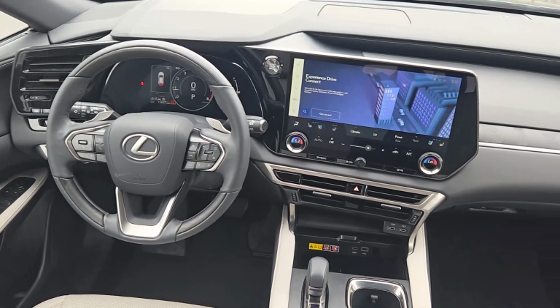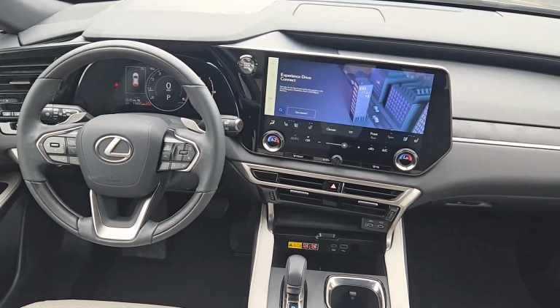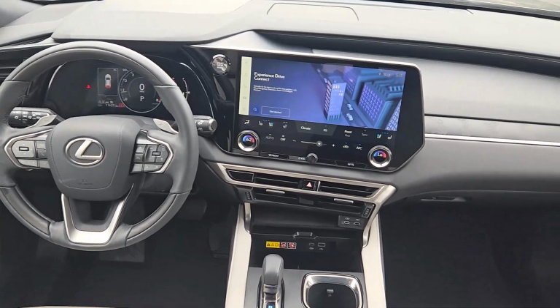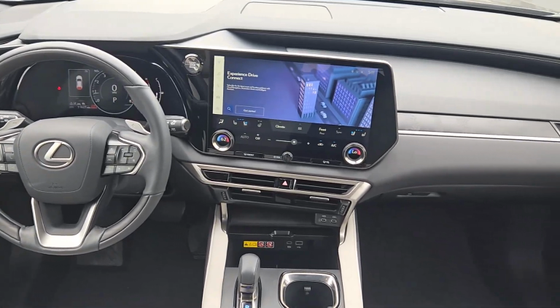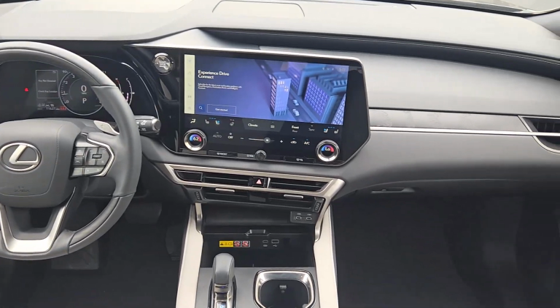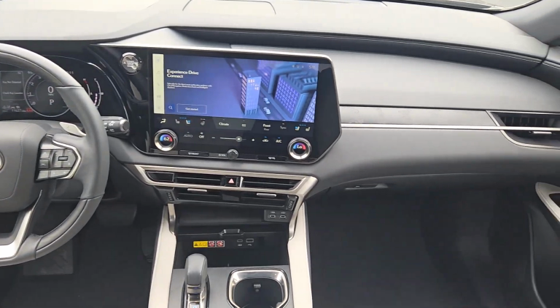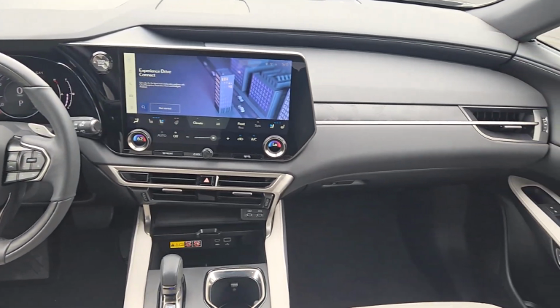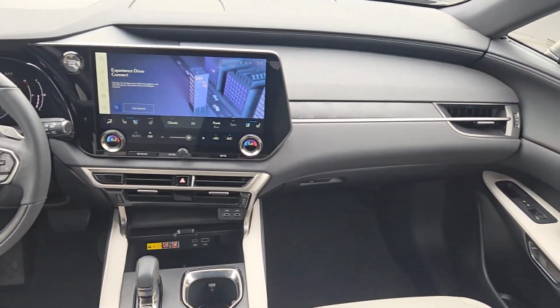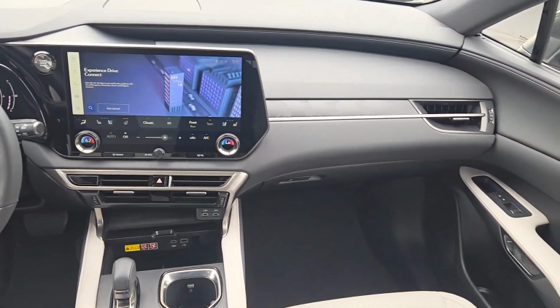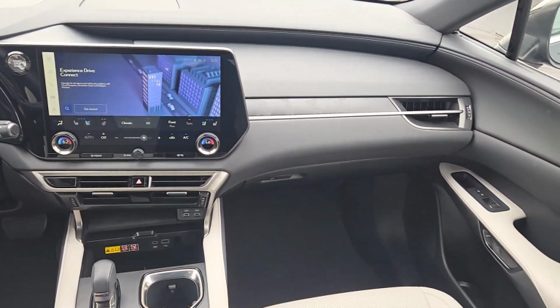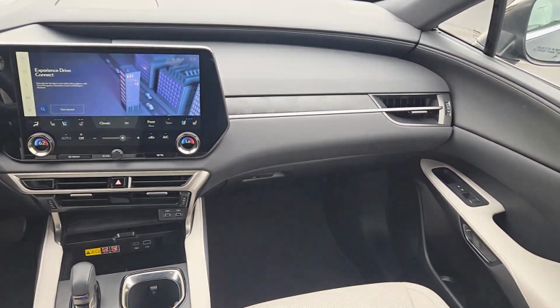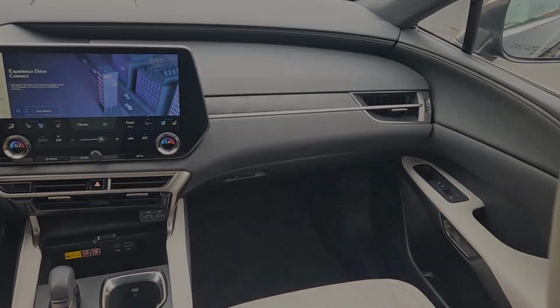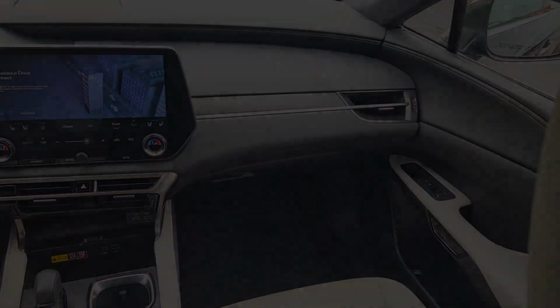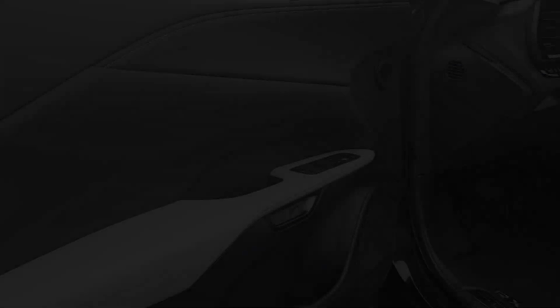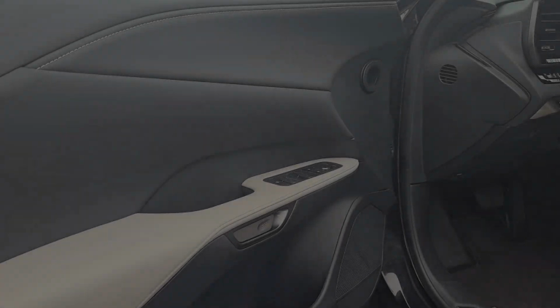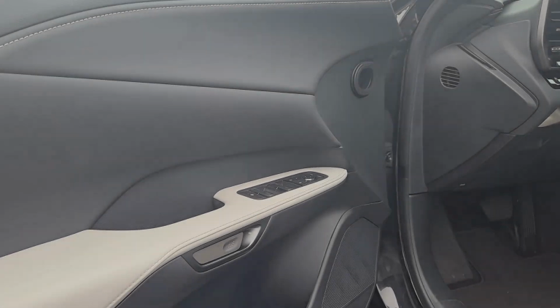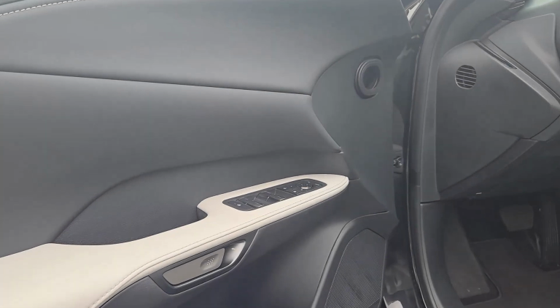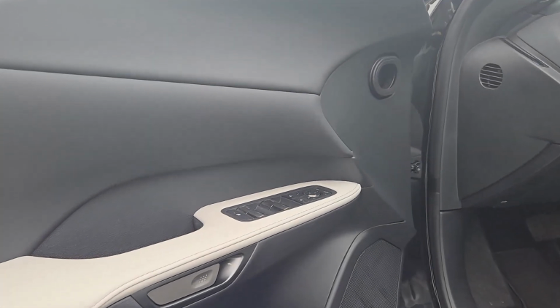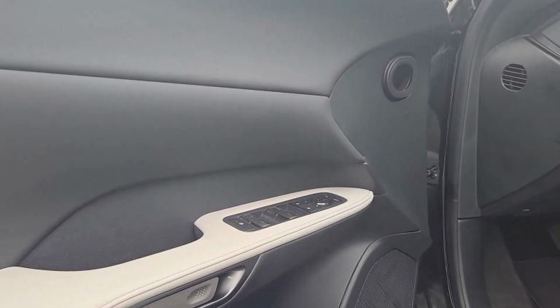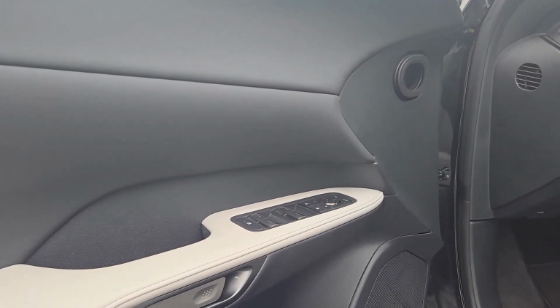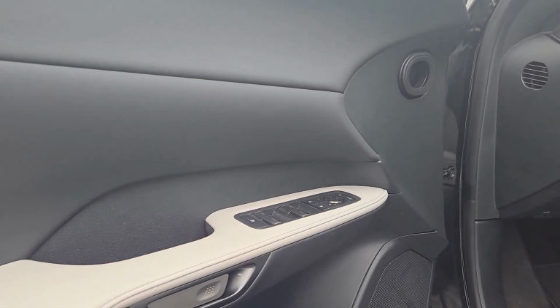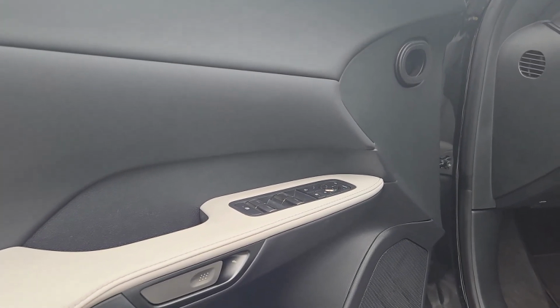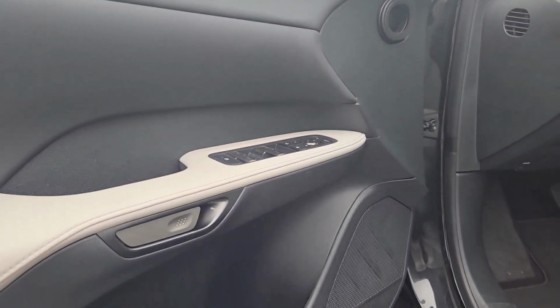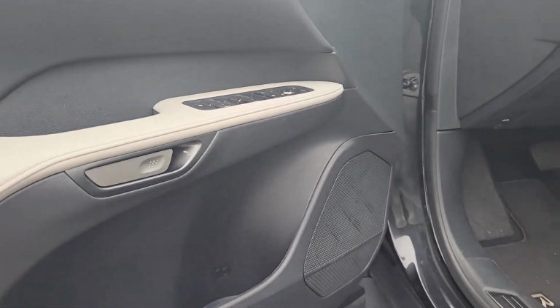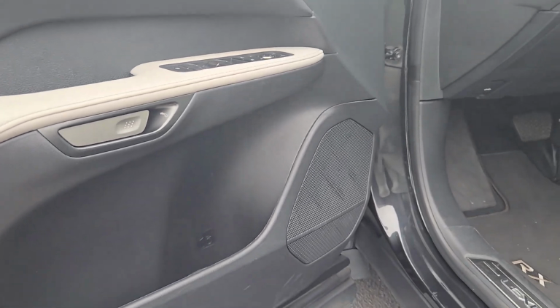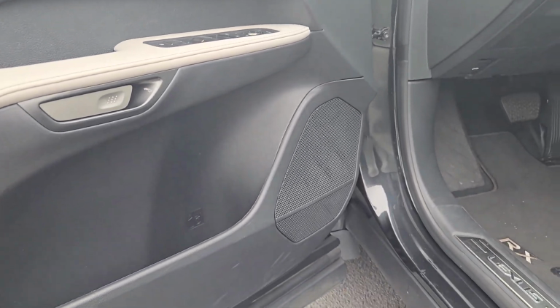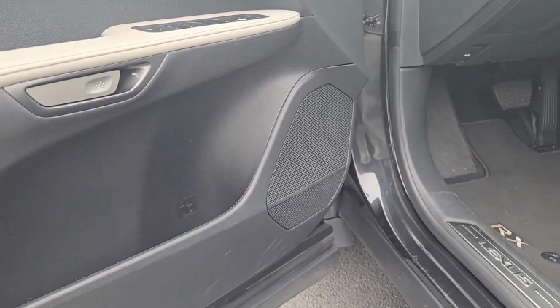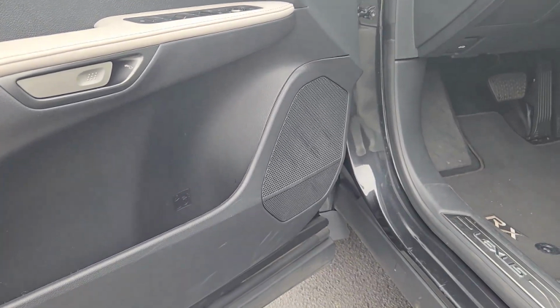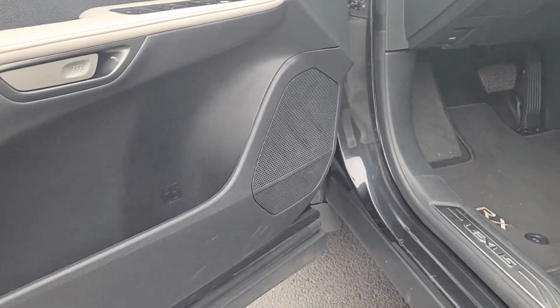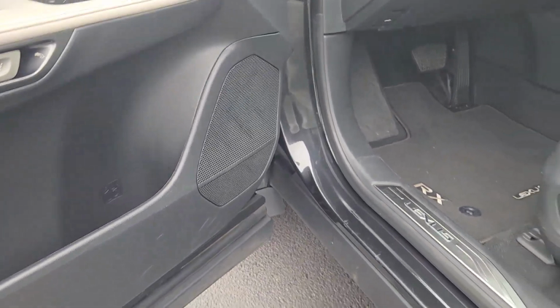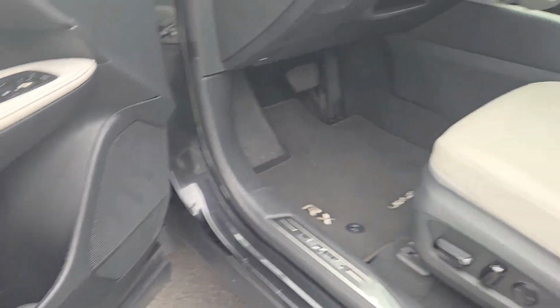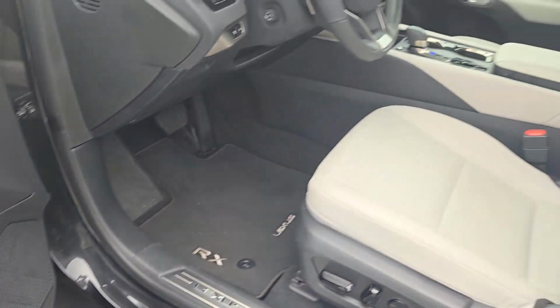The following are some of this vehicle's highlighted options: wireless Apple CarPlay and/or Android Auto, touchscreen infotainment system, wireless charging station, and navigation system.